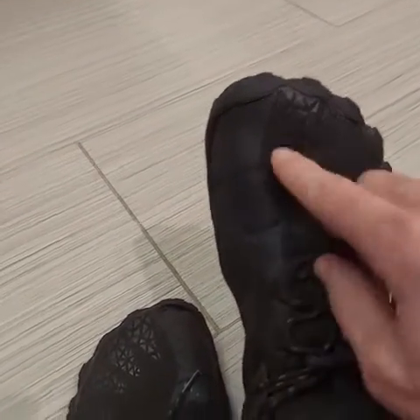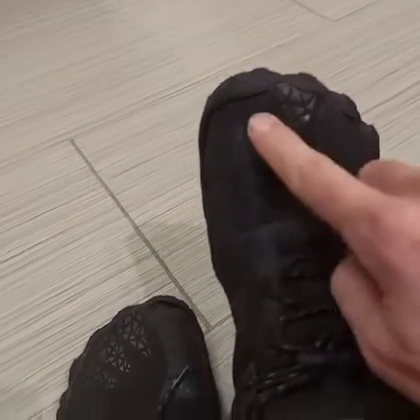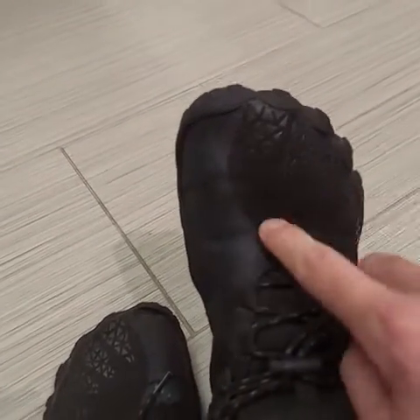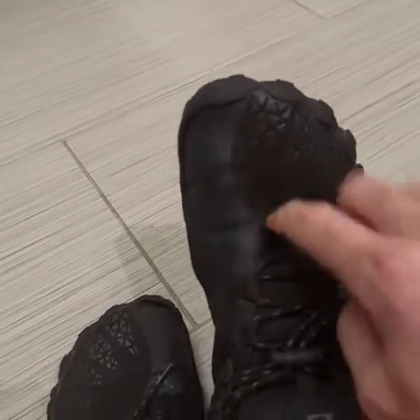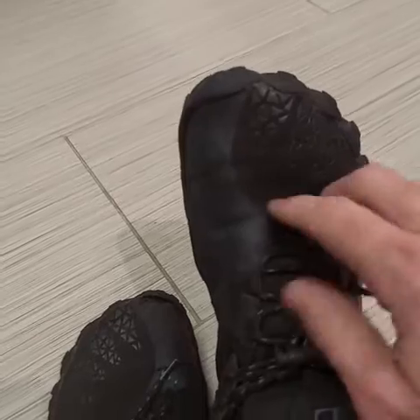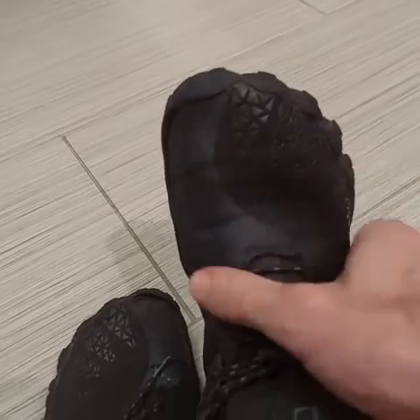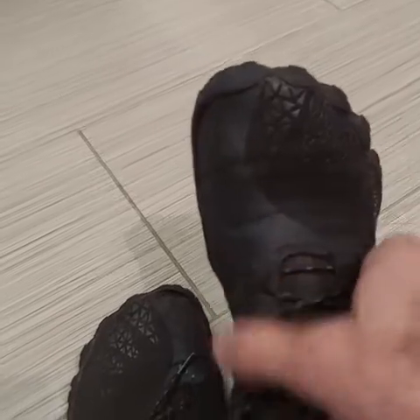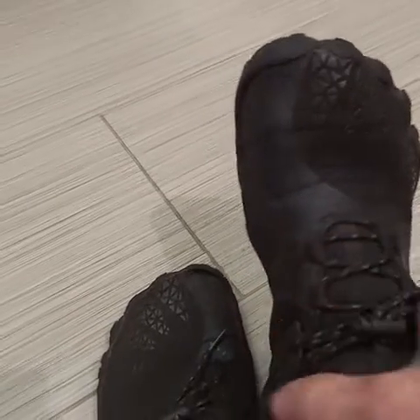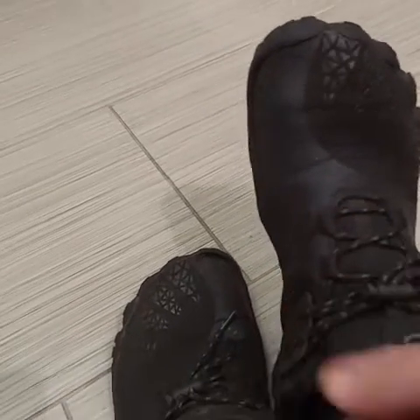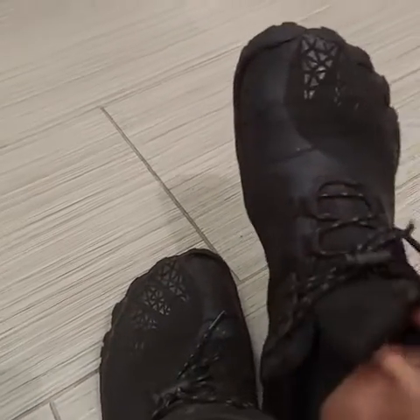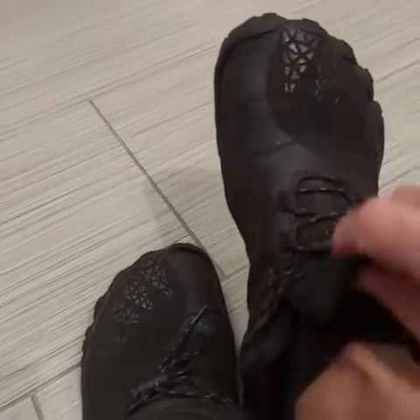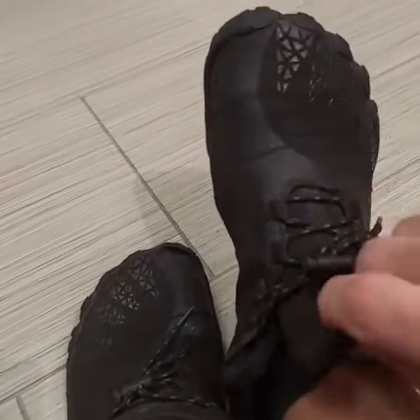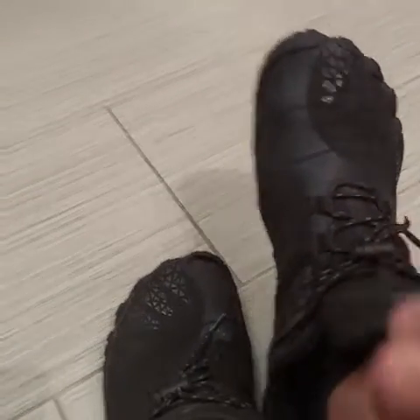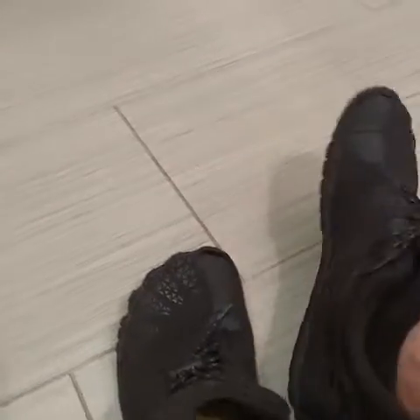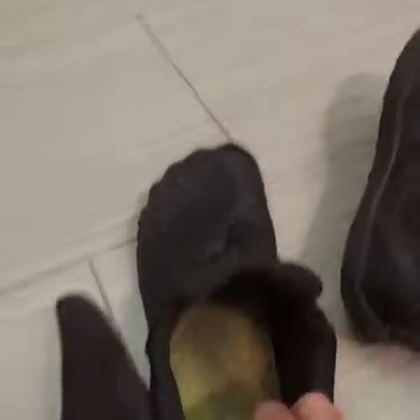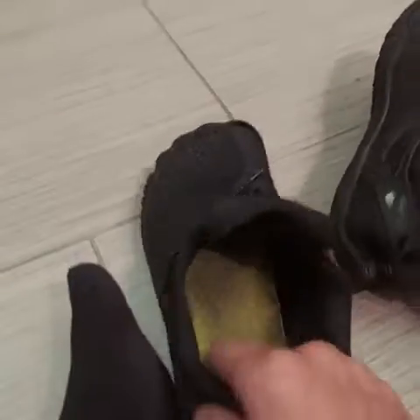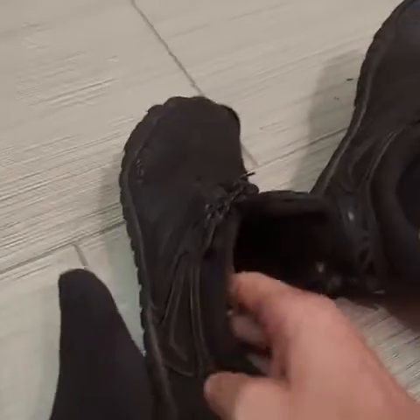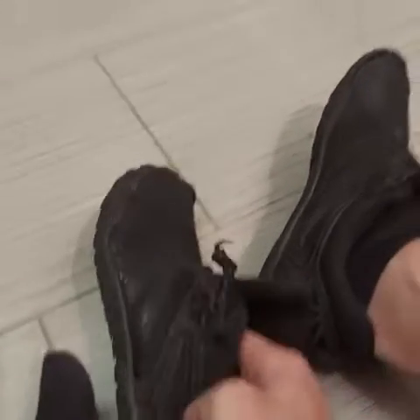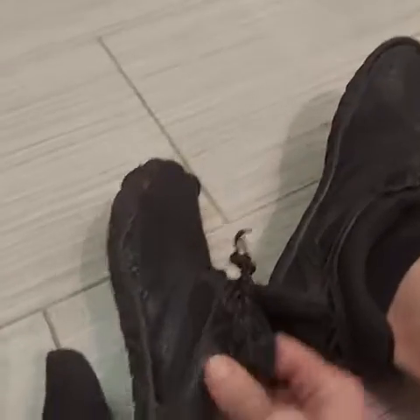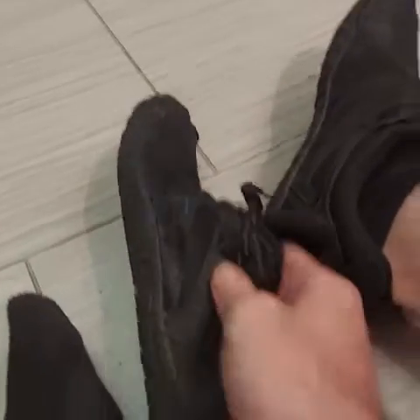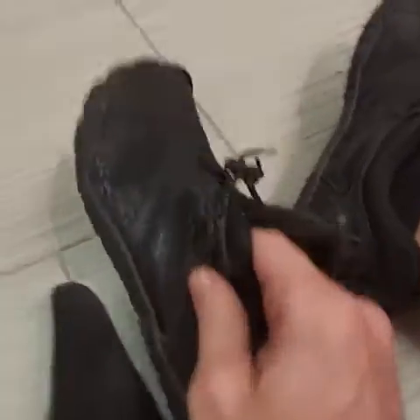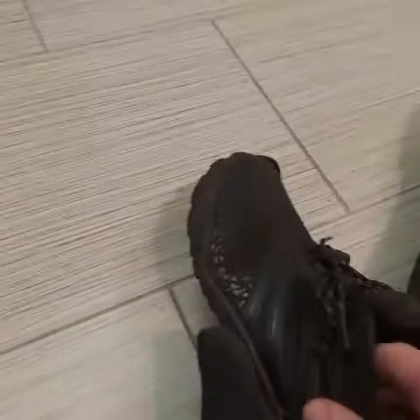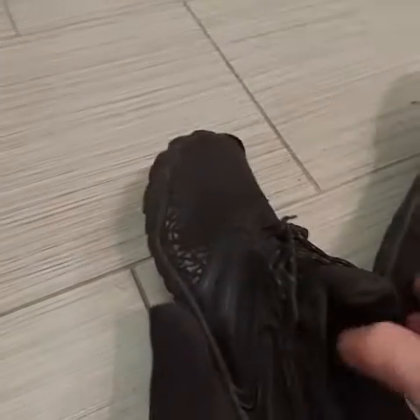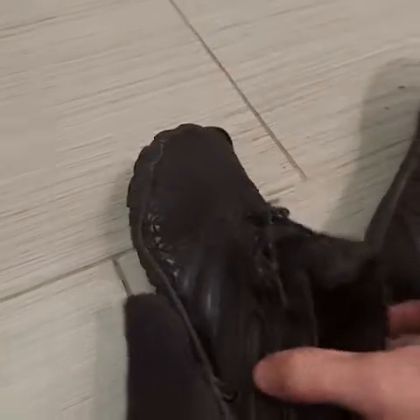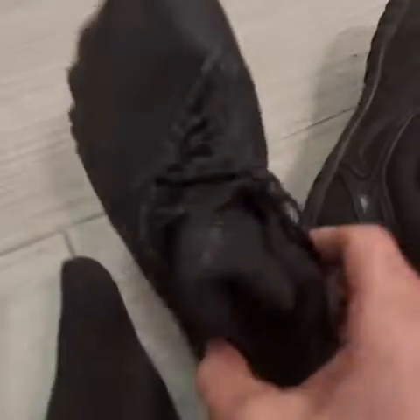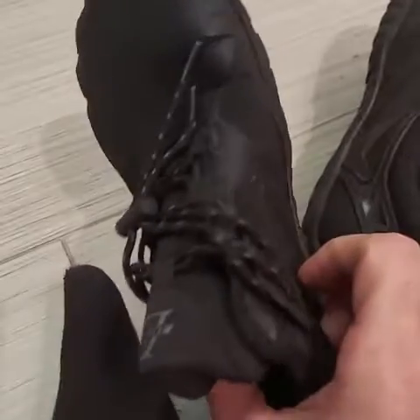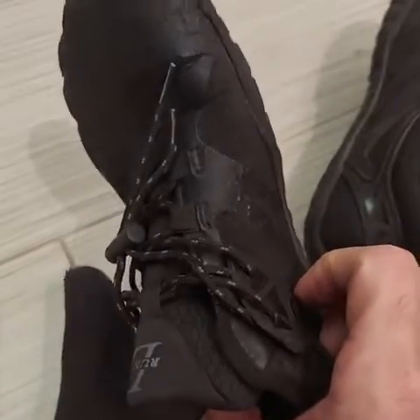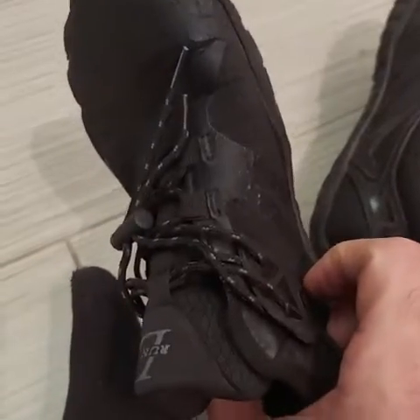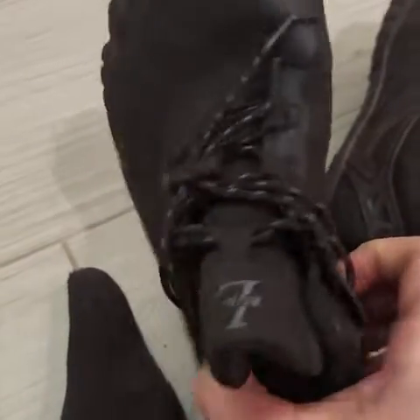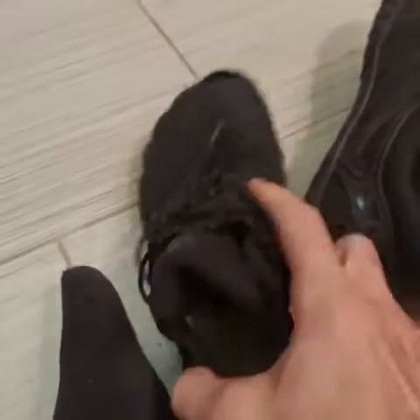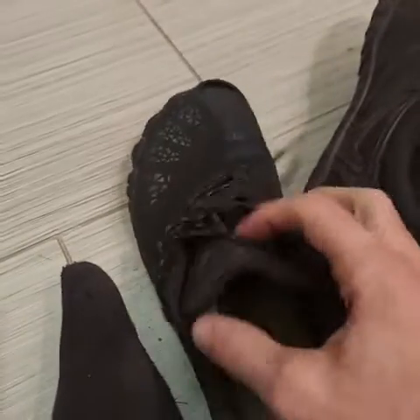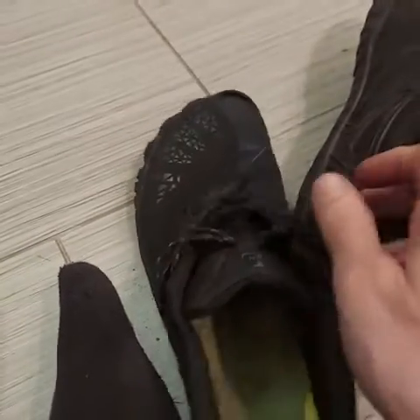They slip on real nice and easy. I don't ever tie them — I just have it loose.